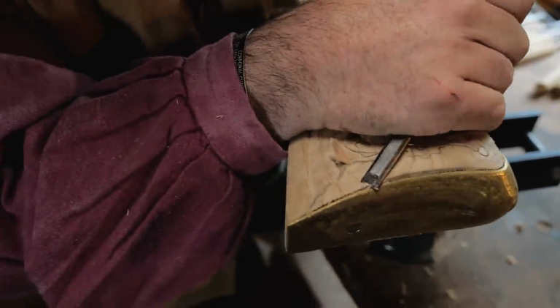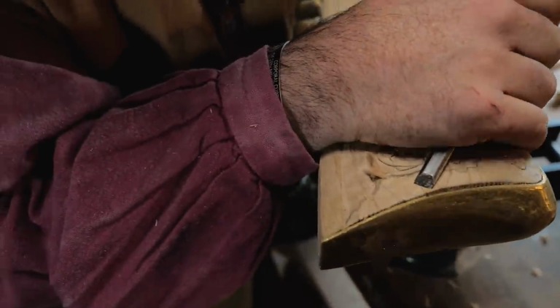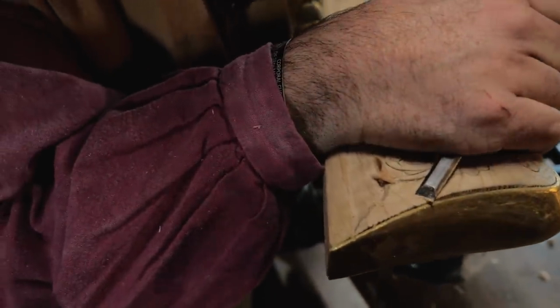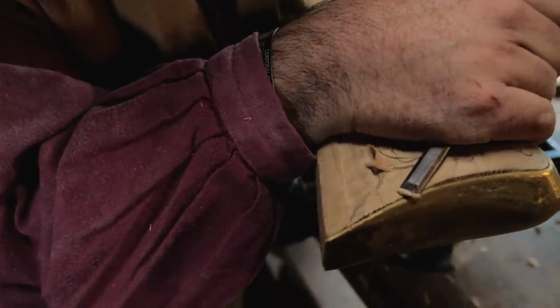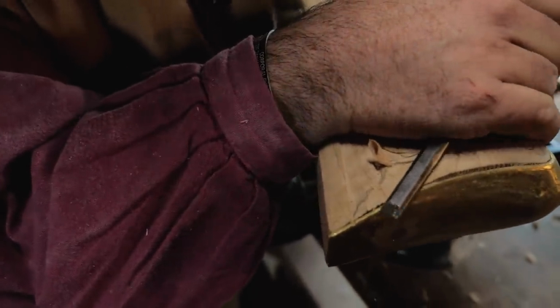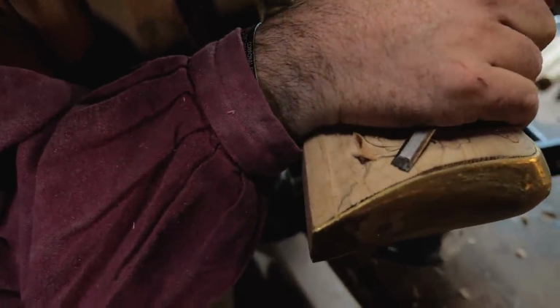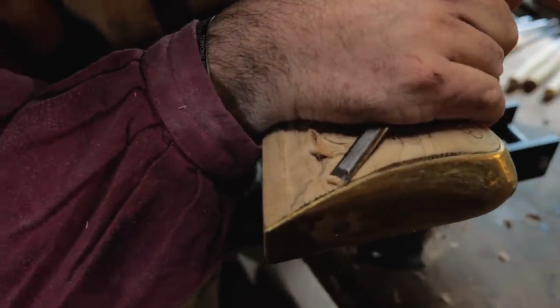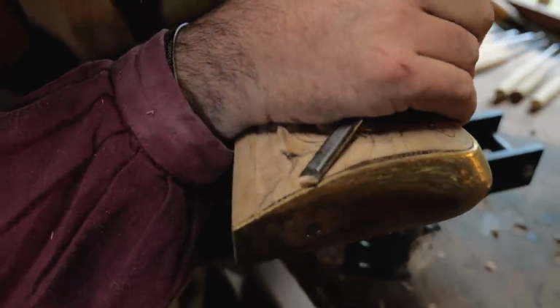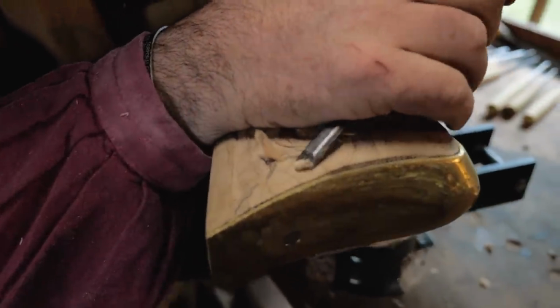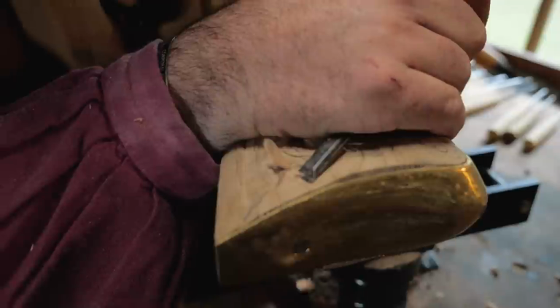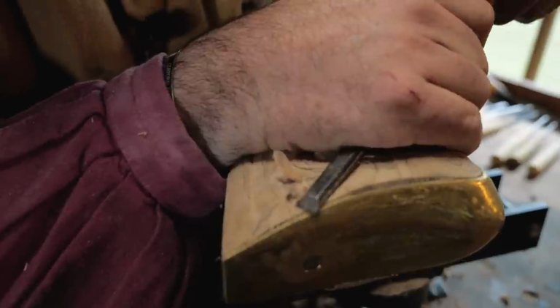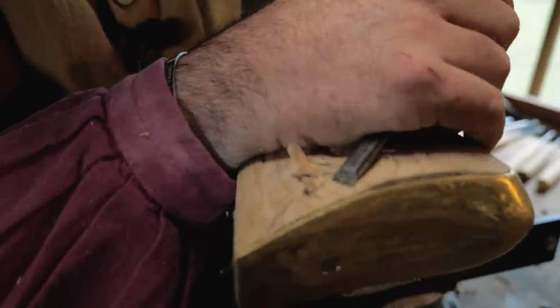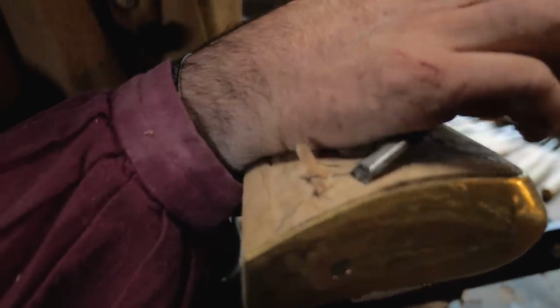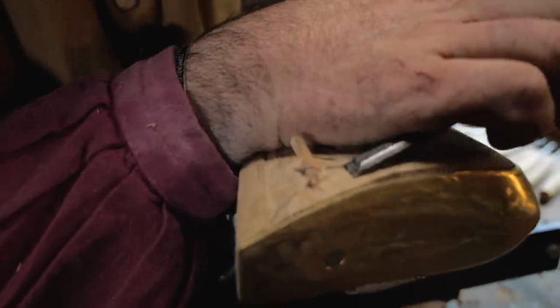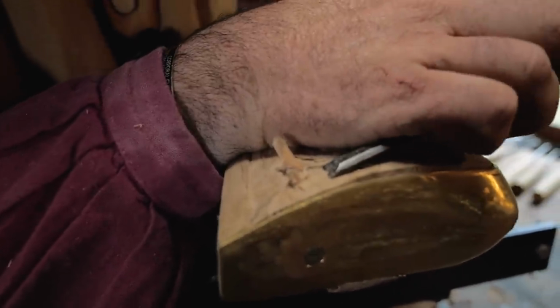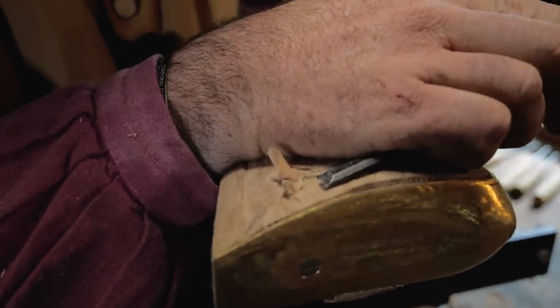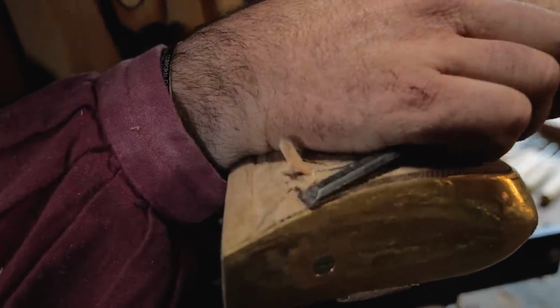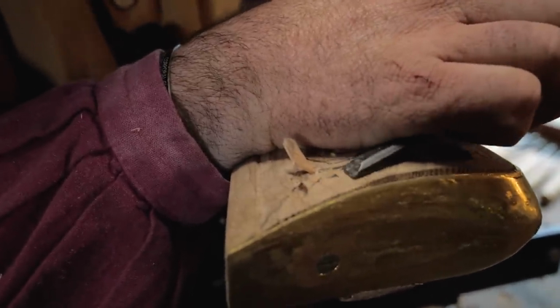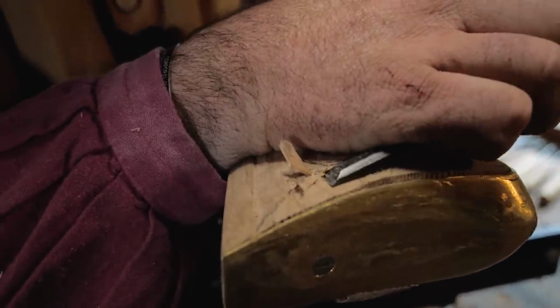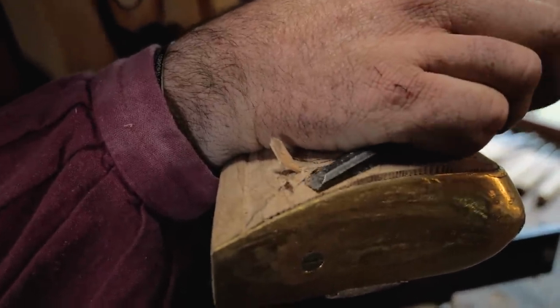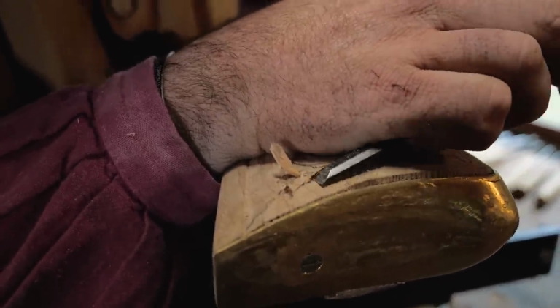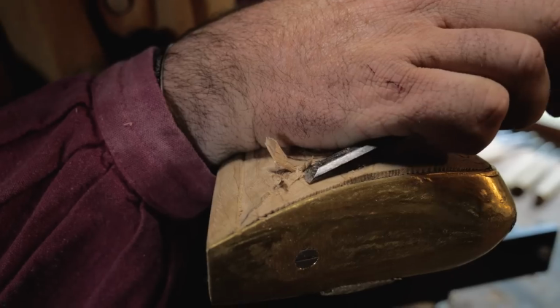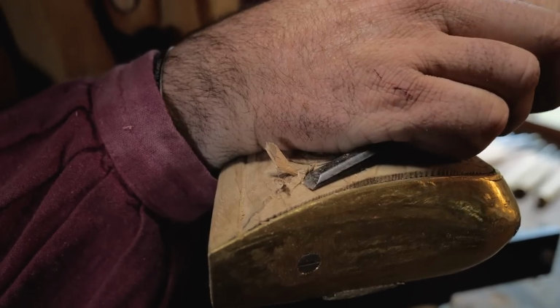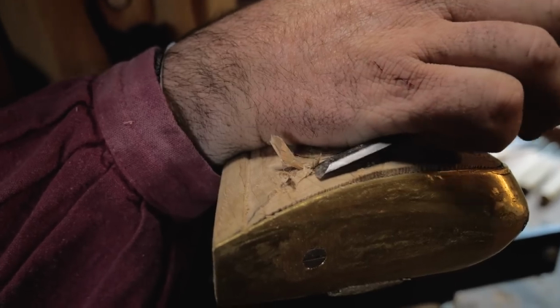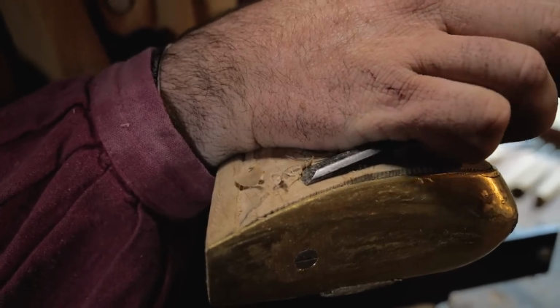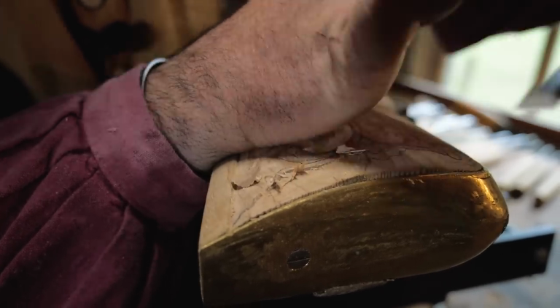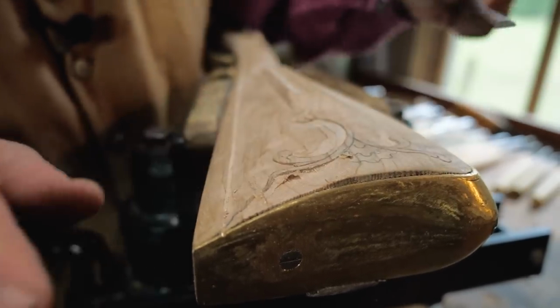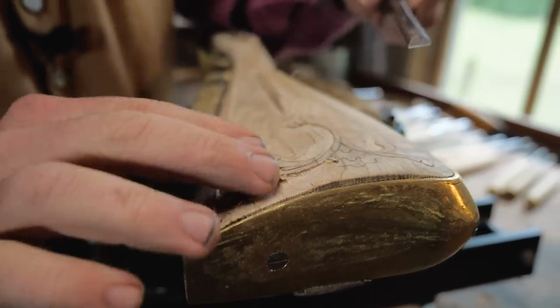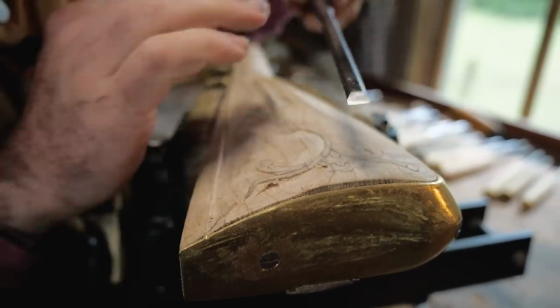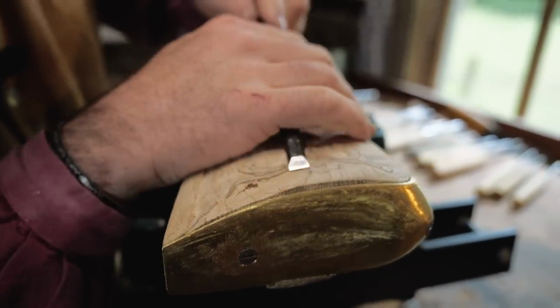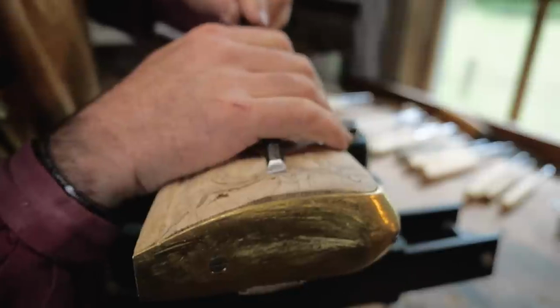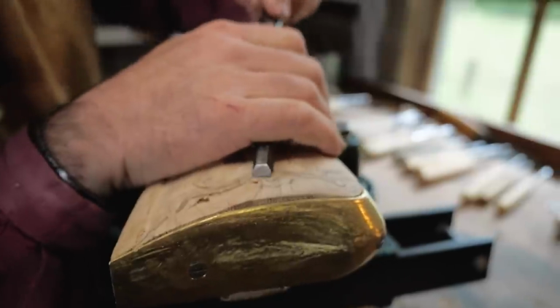Just be careful not to hit your butt plate. If you do, go hit your leather strop because then it will start tearing your carving instead of cutting.